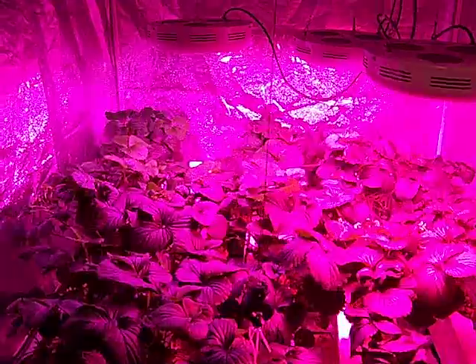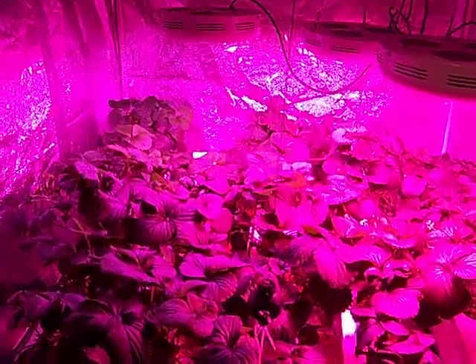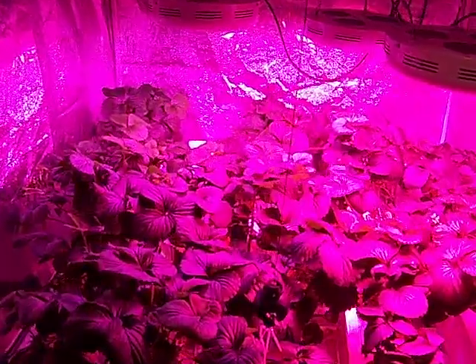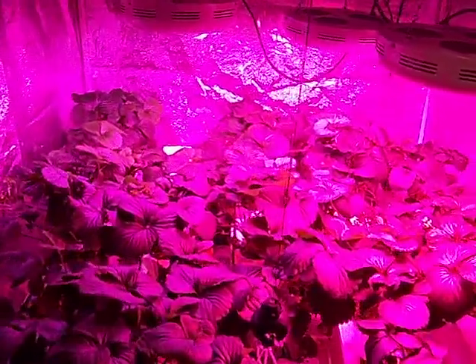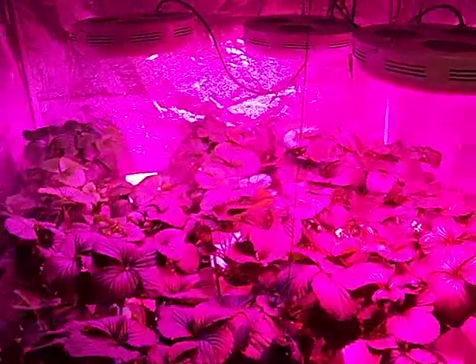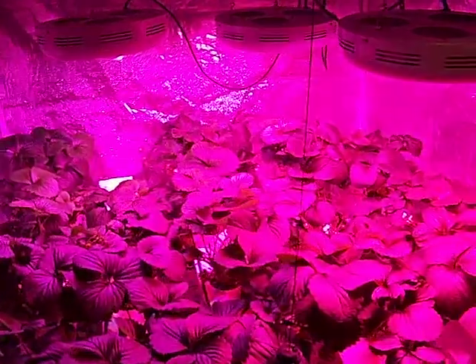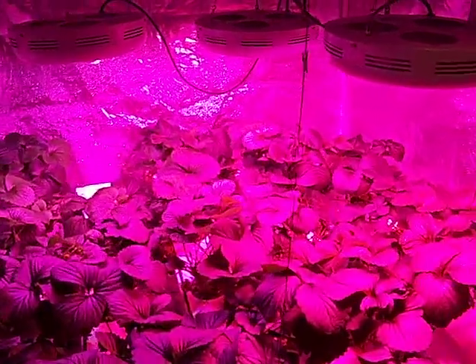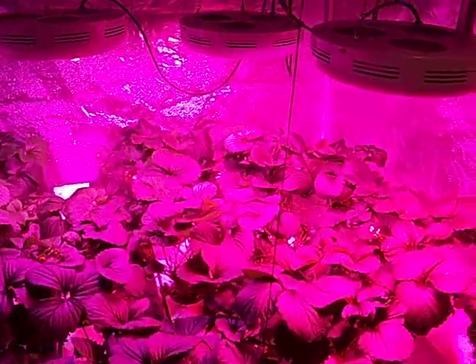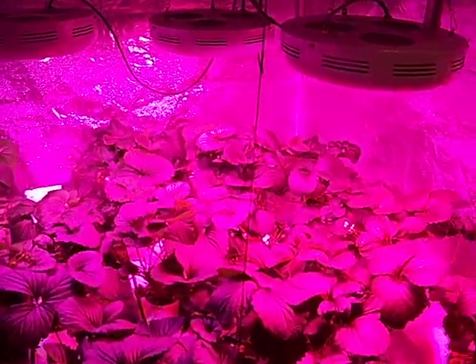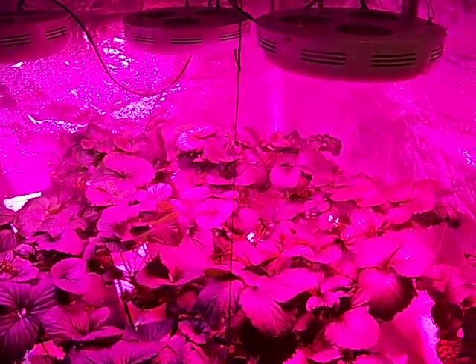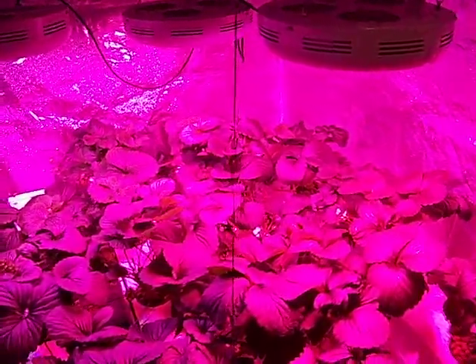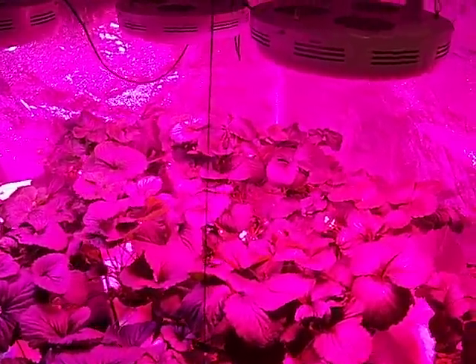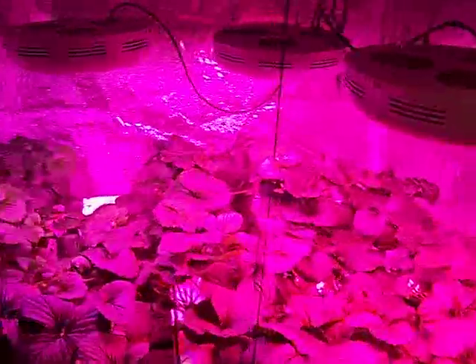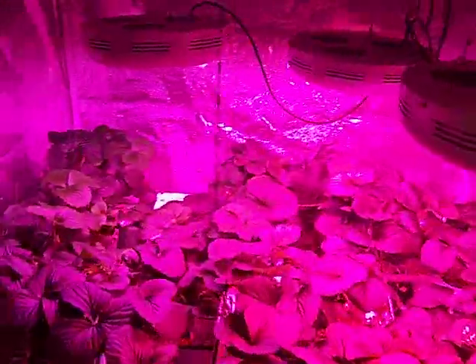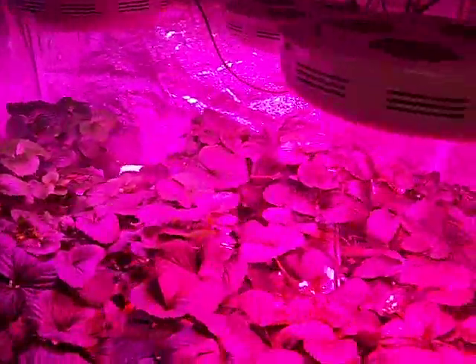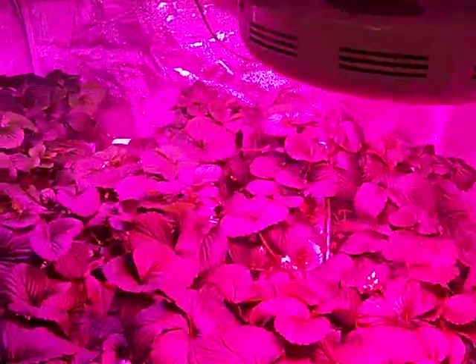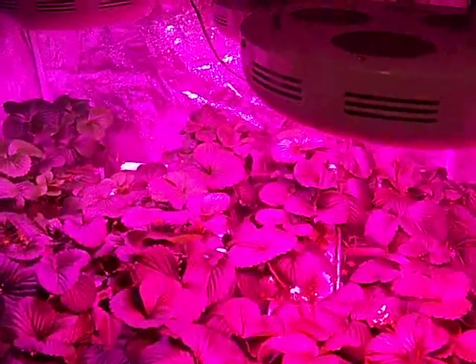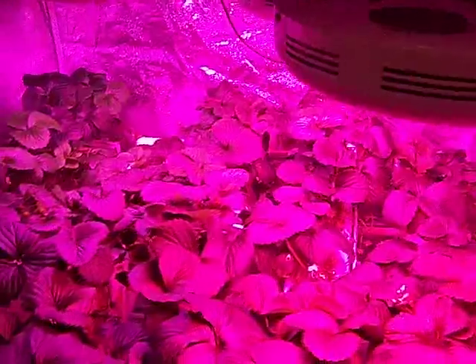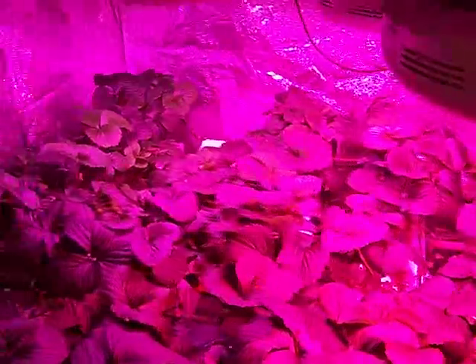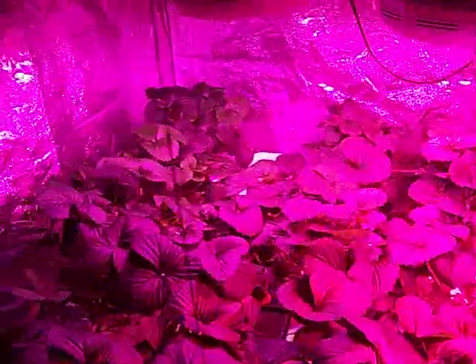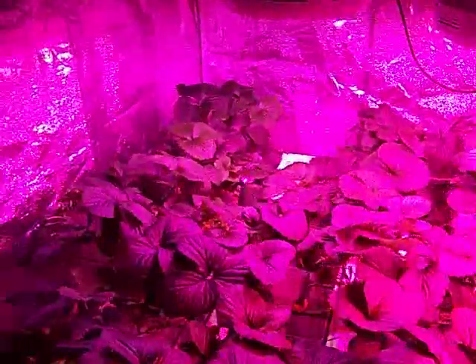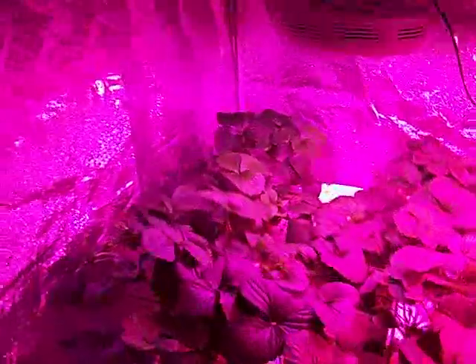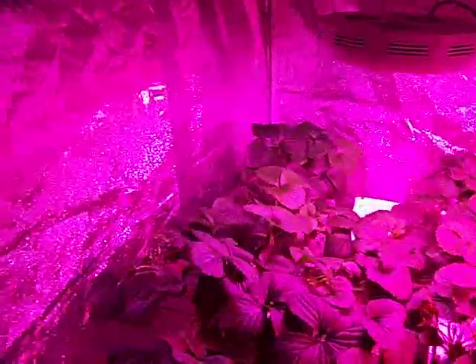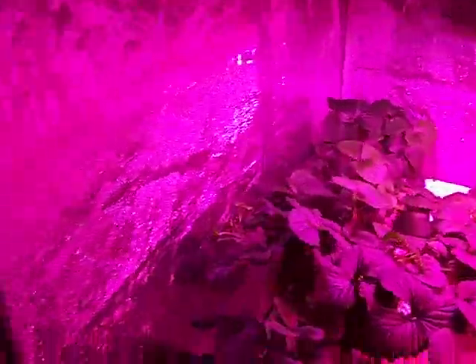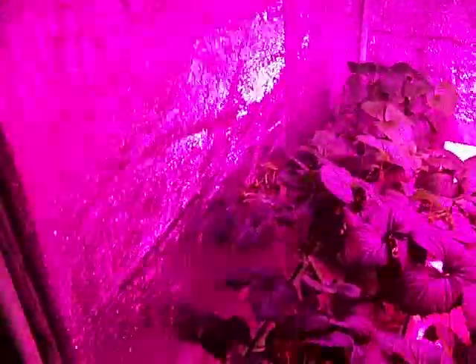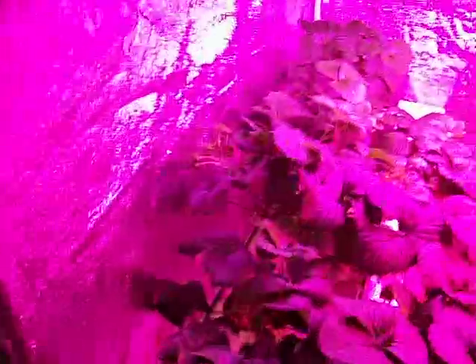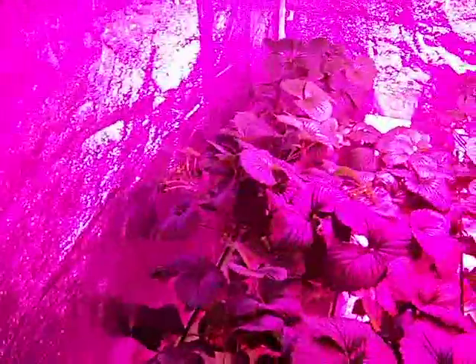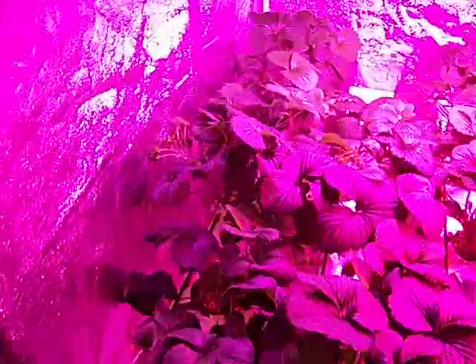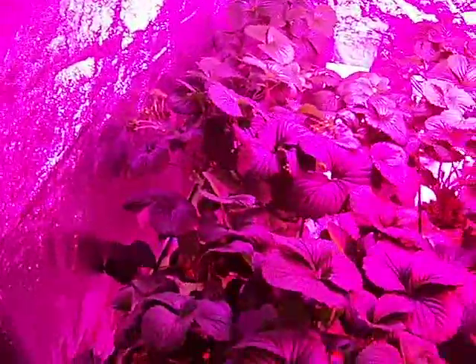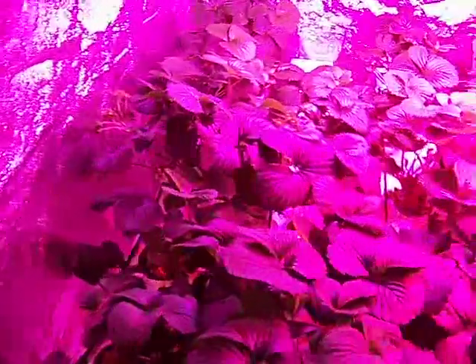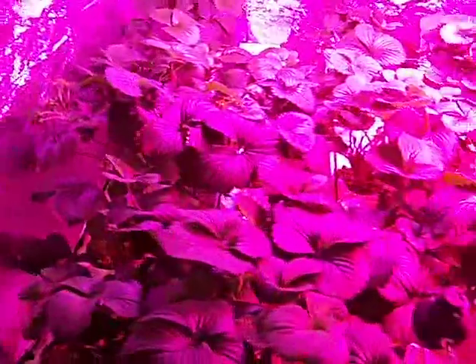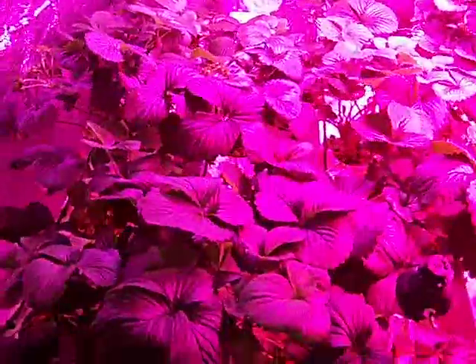I'm giving you guys a quick update on my LED hydroponic strawberries. Plants are growing nicely. A few days ago I did a really big trim and took out a whole lot of foliage.